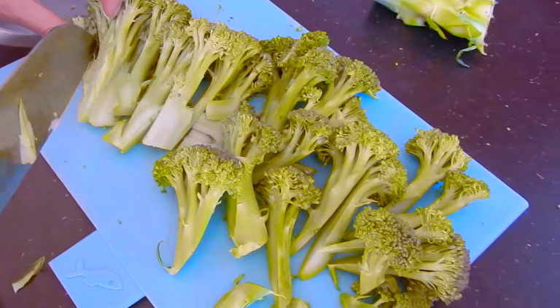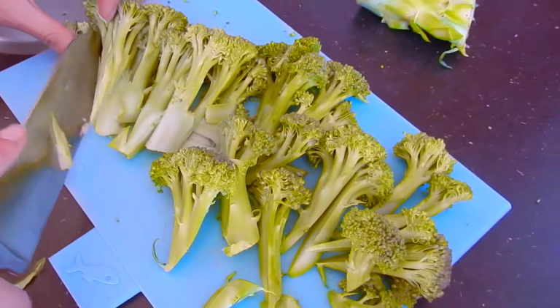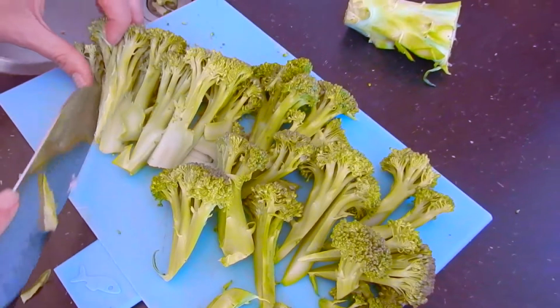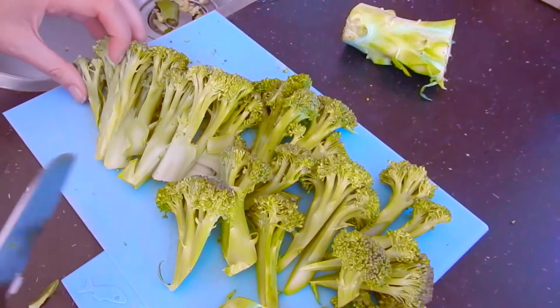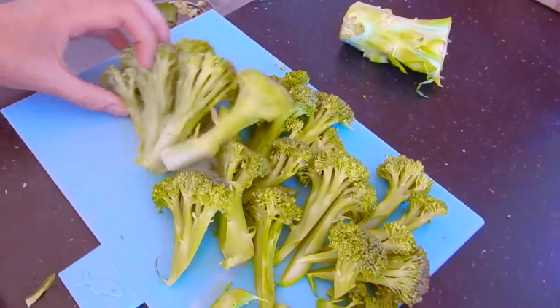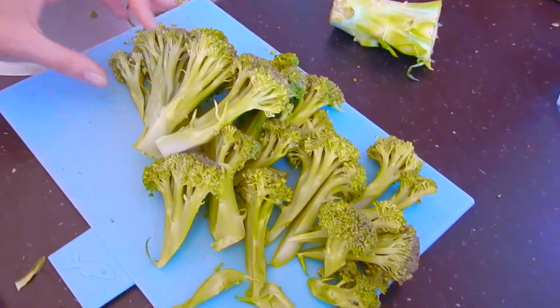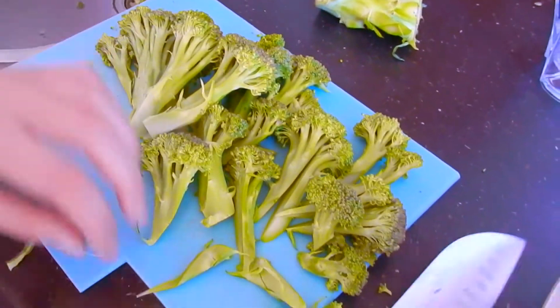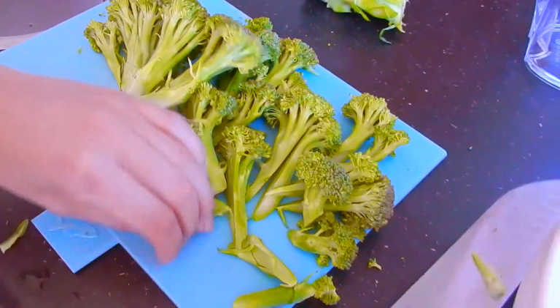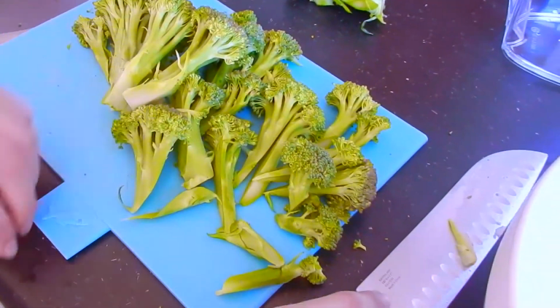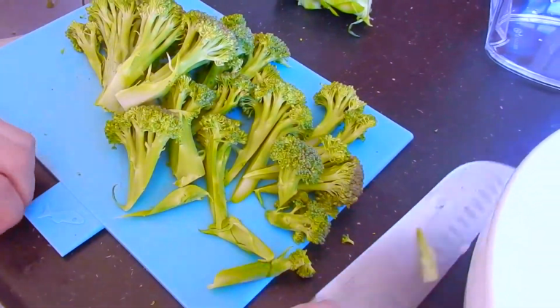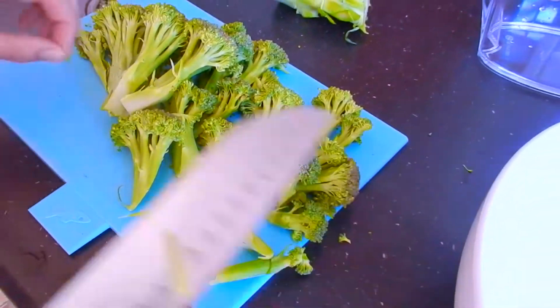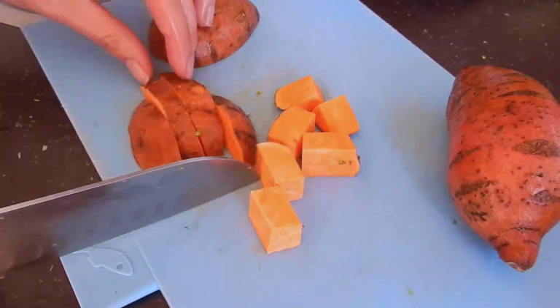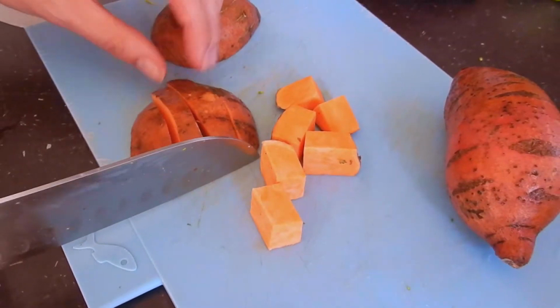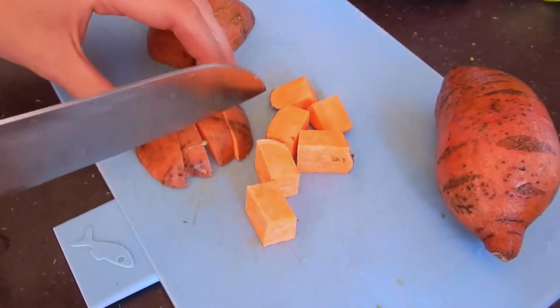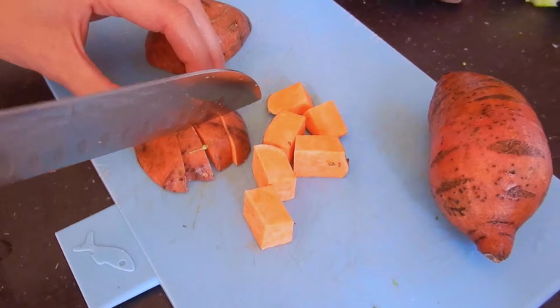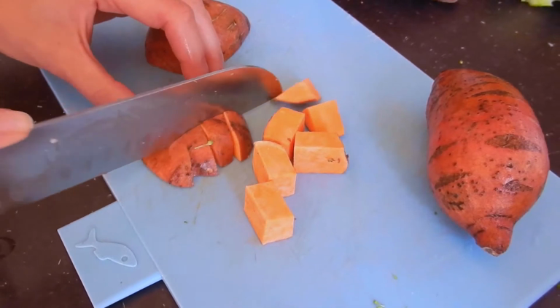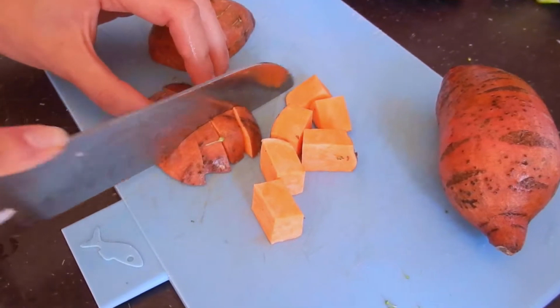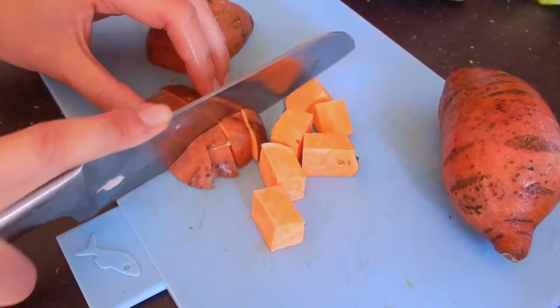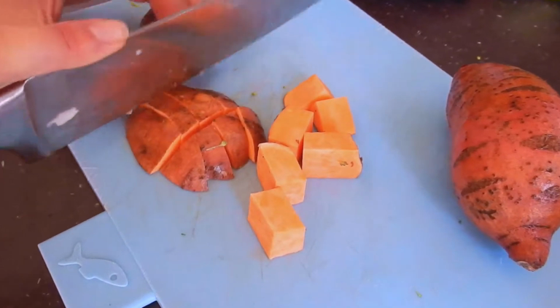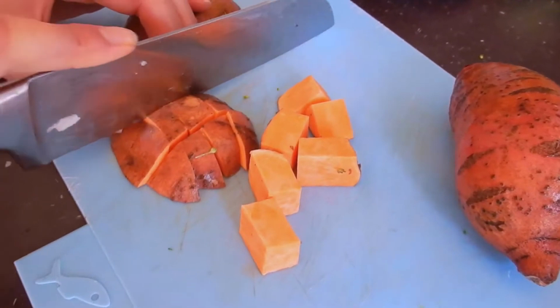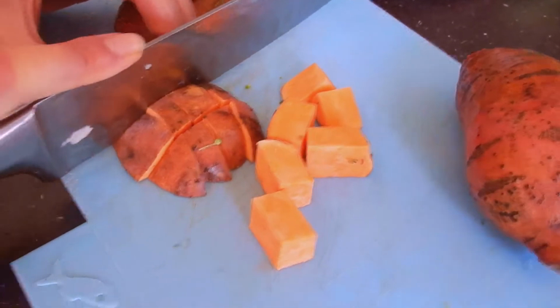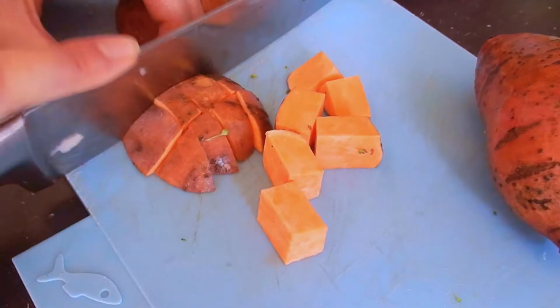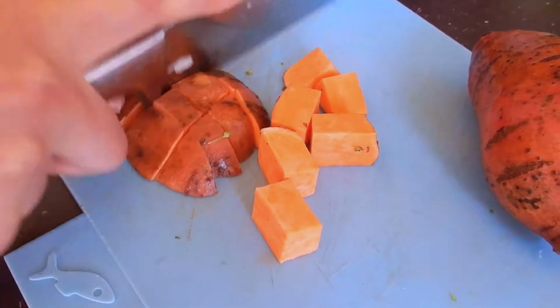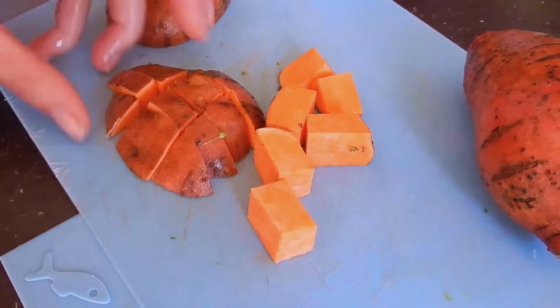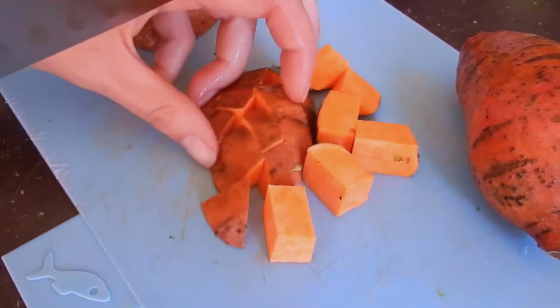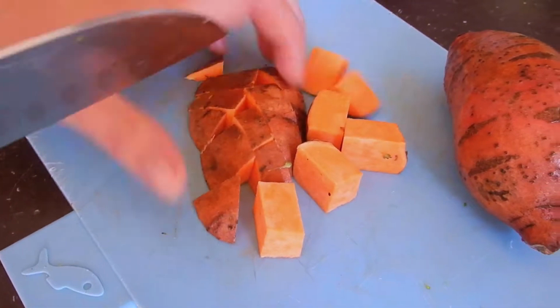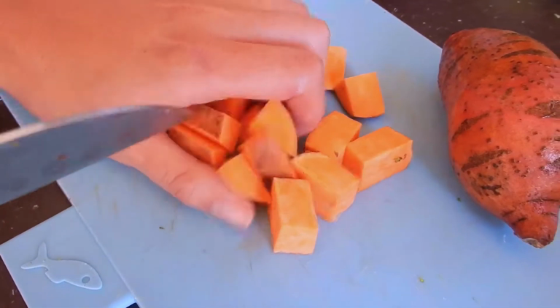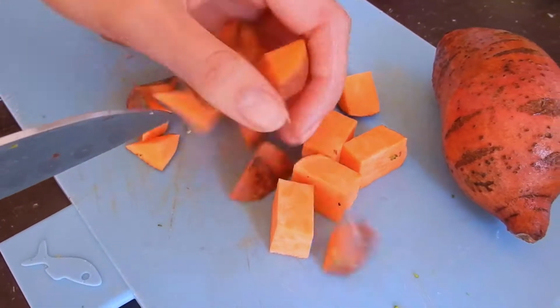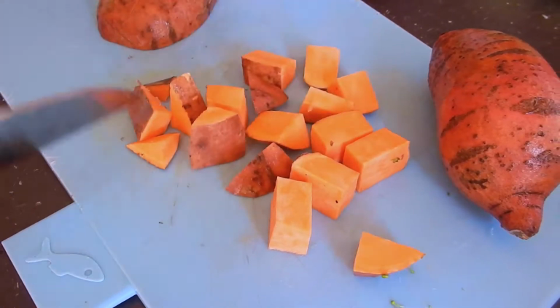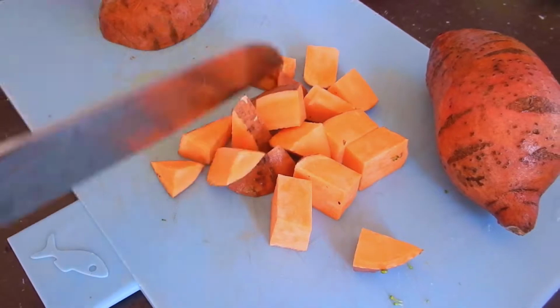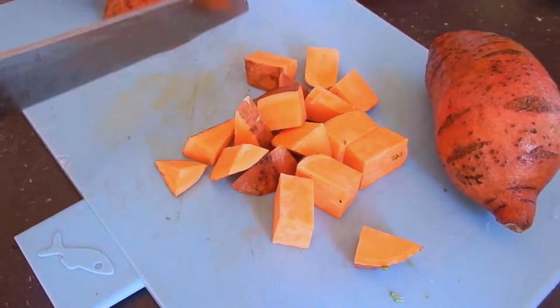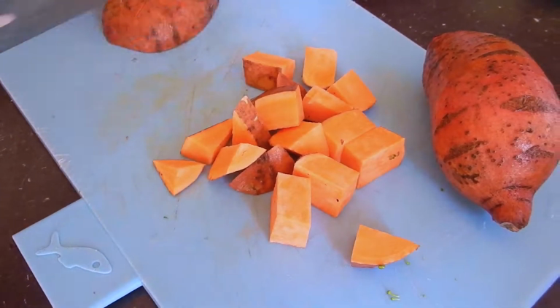Grilled vegetables are amazing, so versatile and easy to use in so many dishes. Start by cutting them in cubes or strips. It's important to consider the time it will take to cook each vegetable.